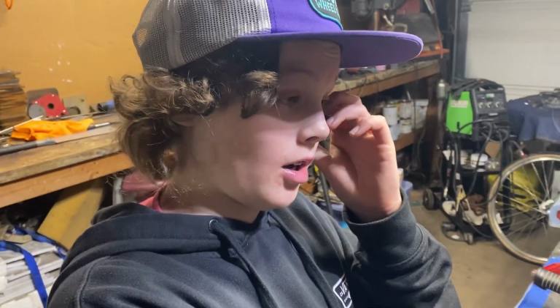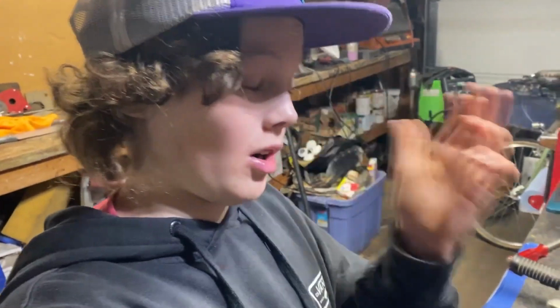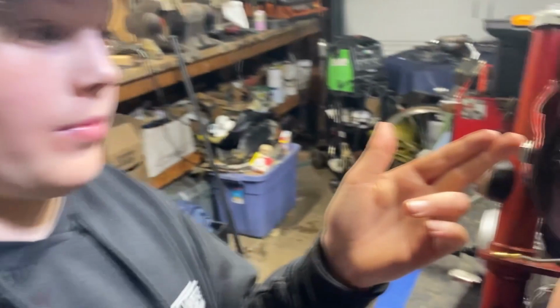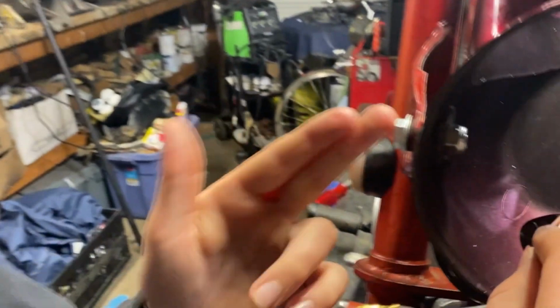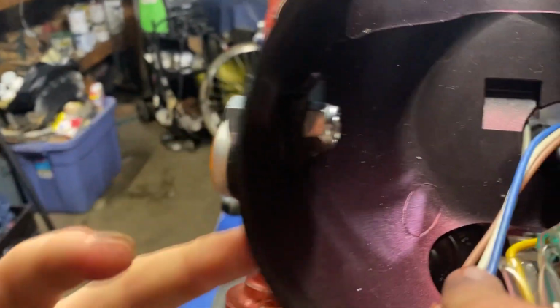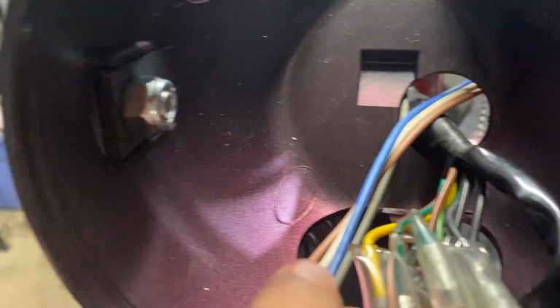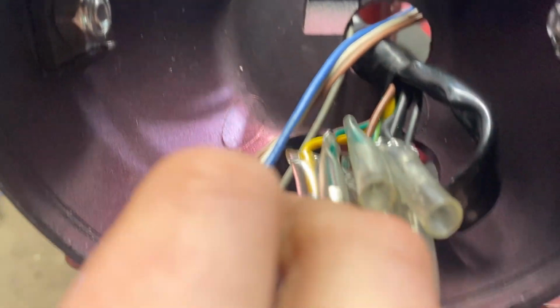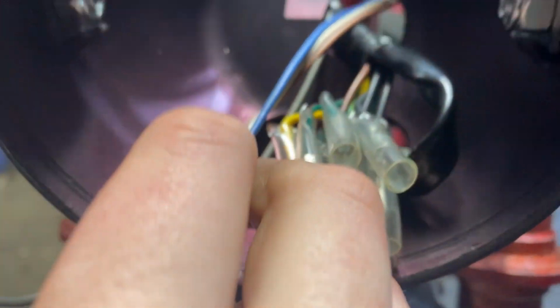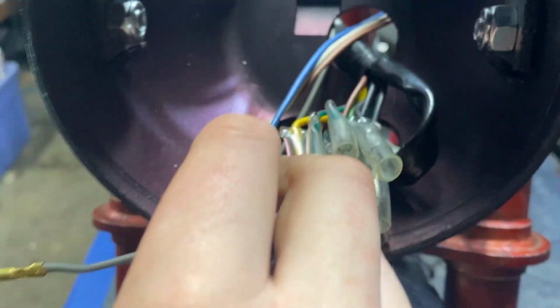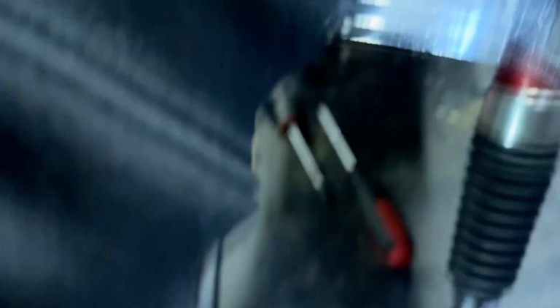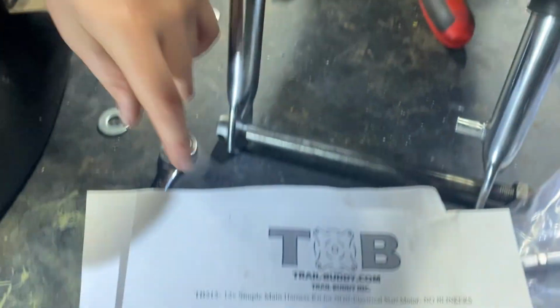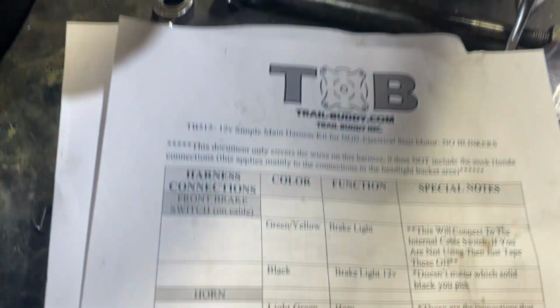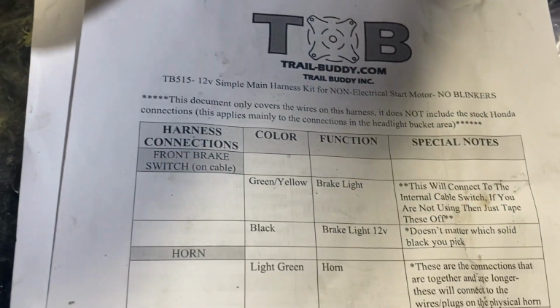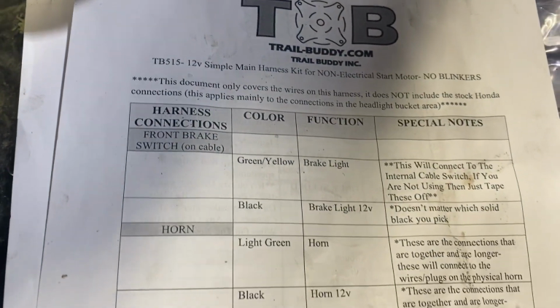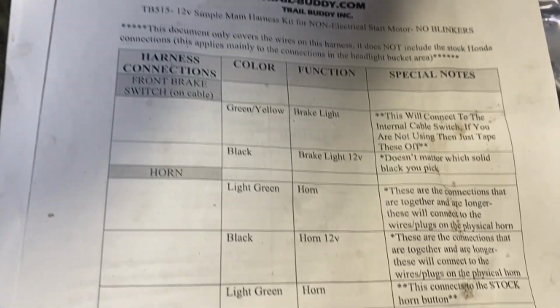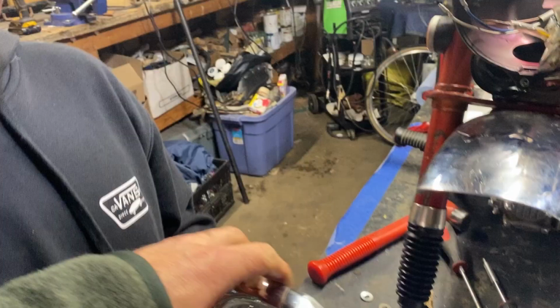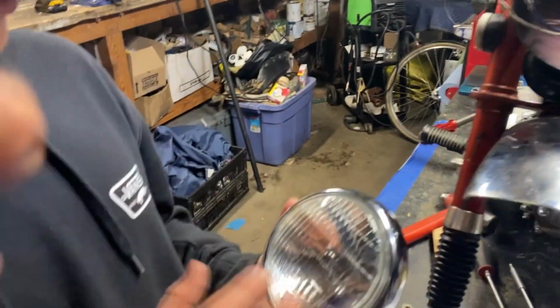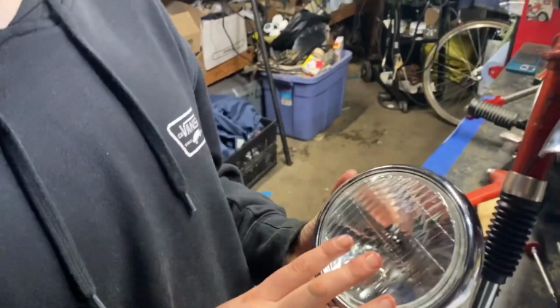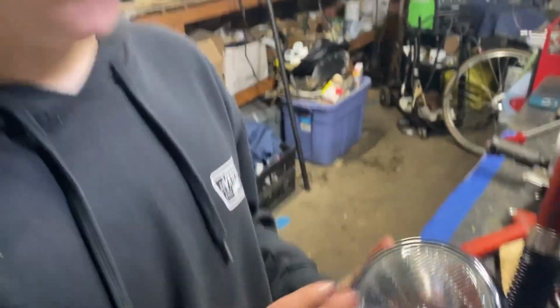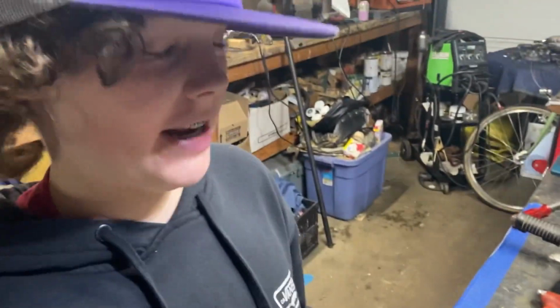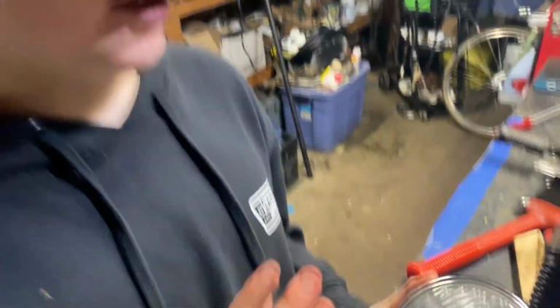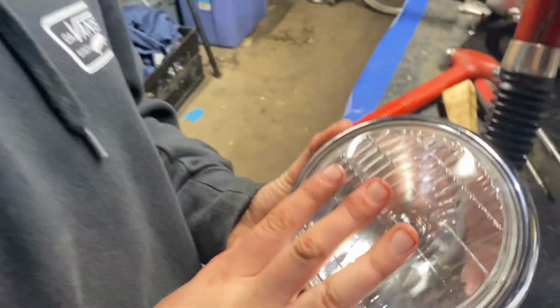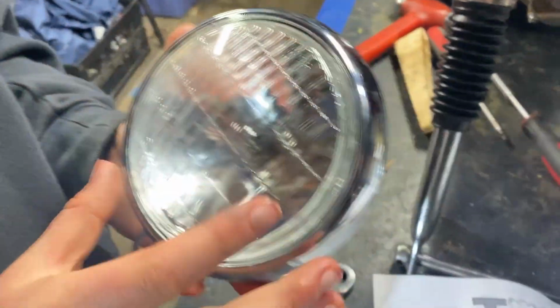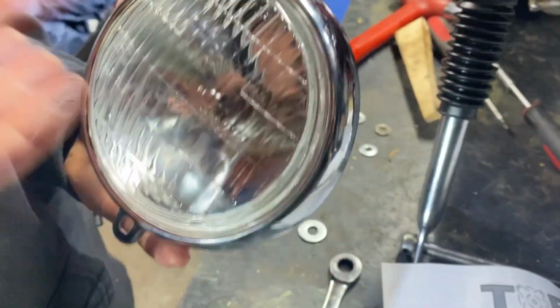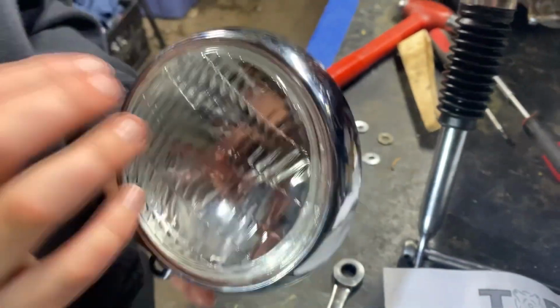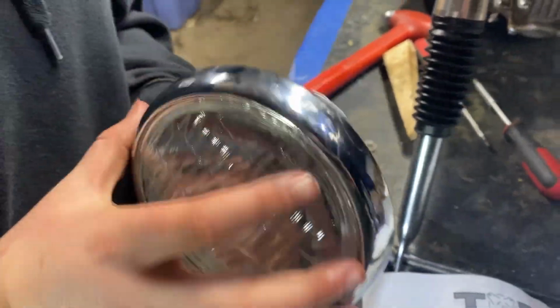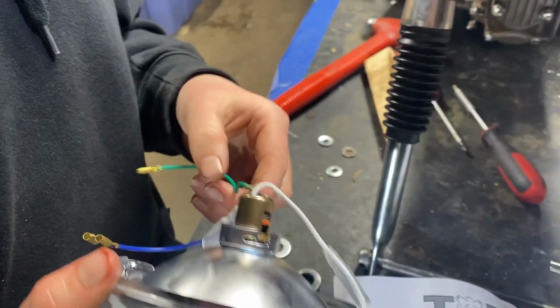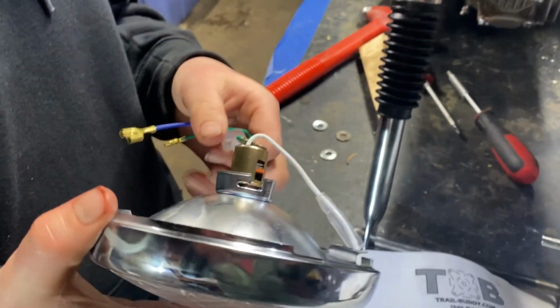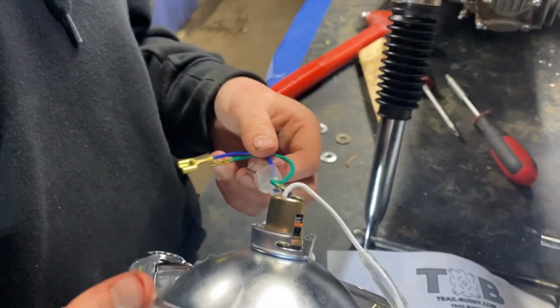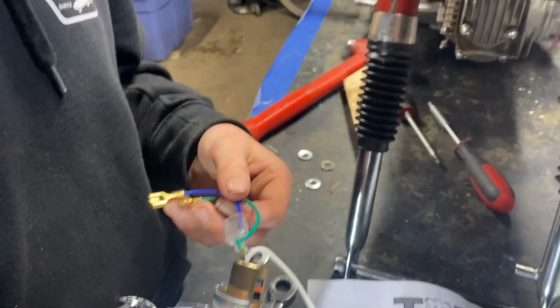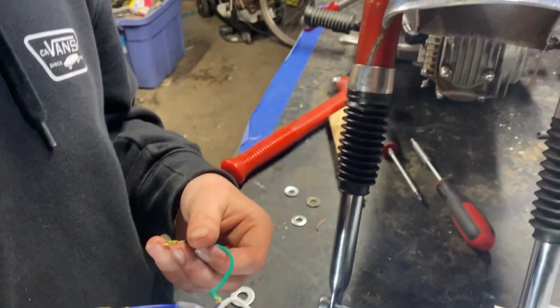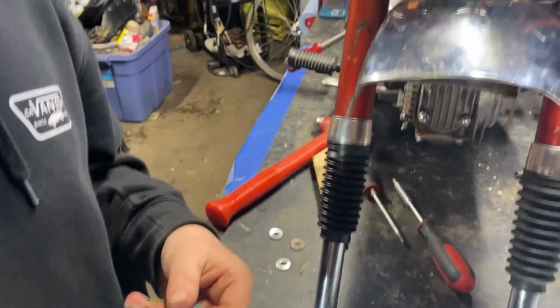The headlight wiring is always a little bit tricky, but we've got the Trail Buddy. We got a brand new spanking headlight from Trail Buddy Co., so we're gonna plug it in.